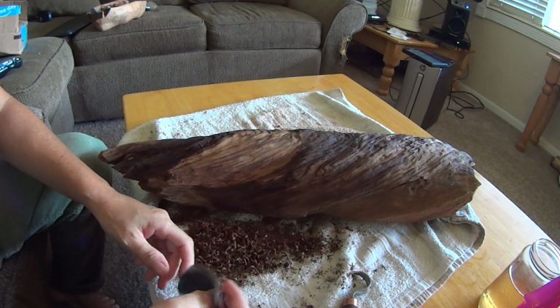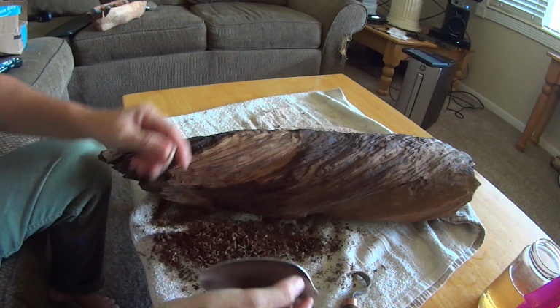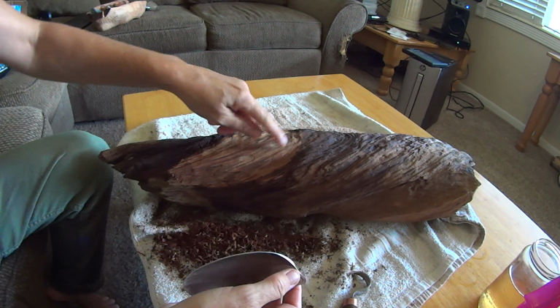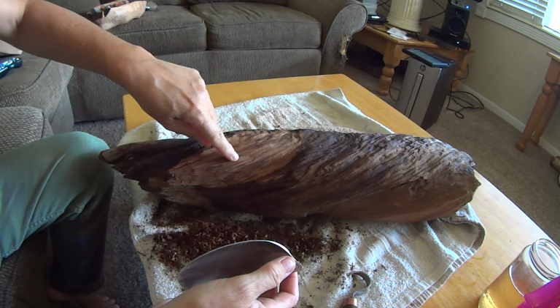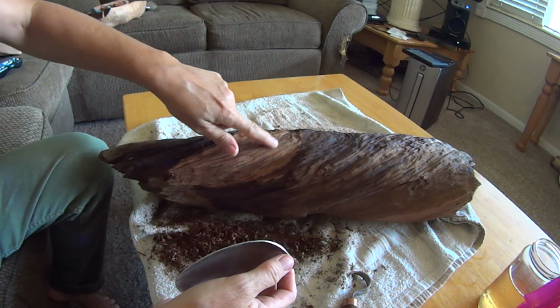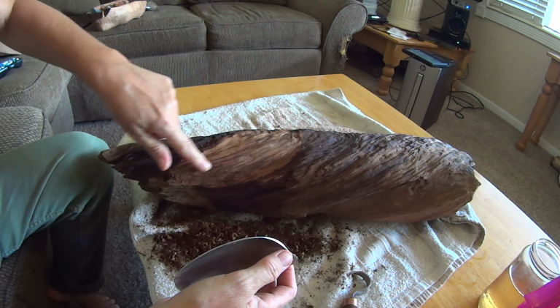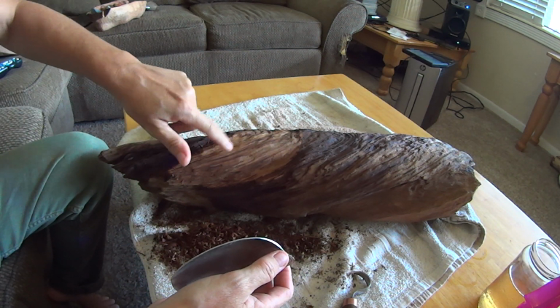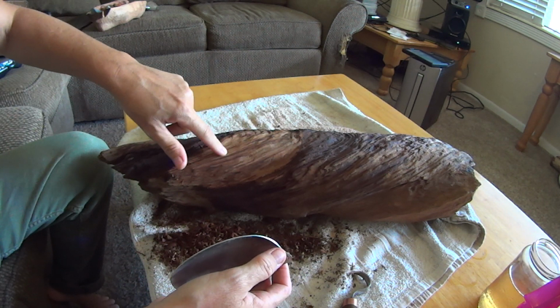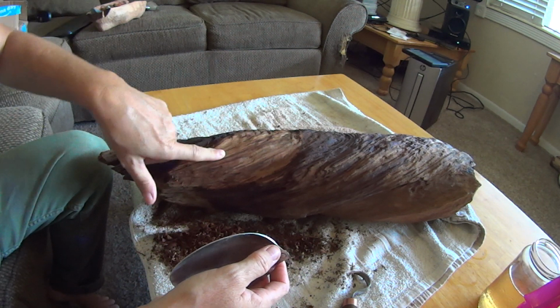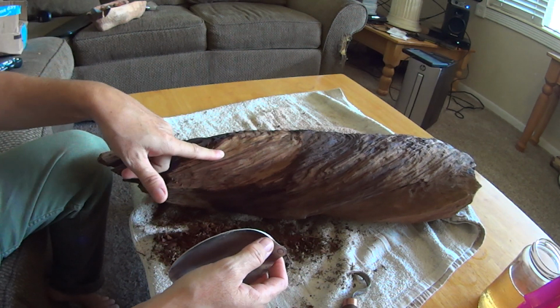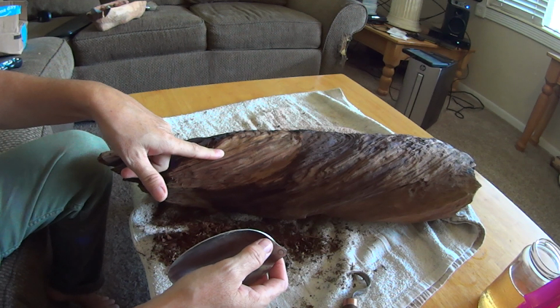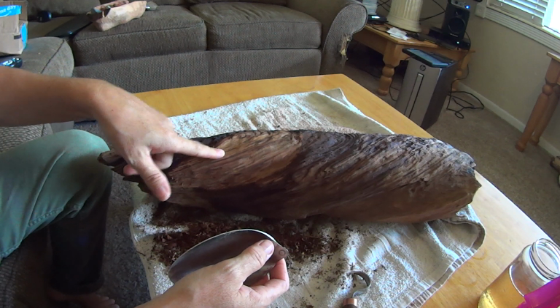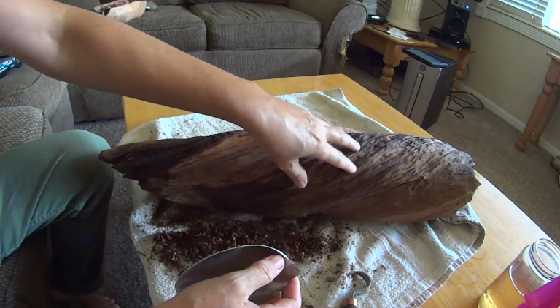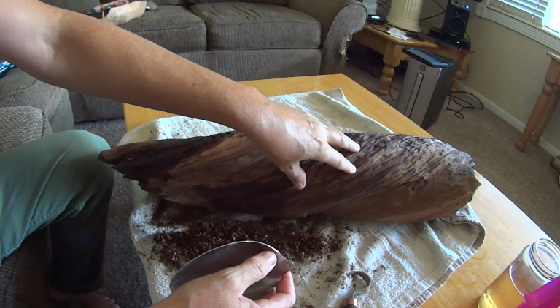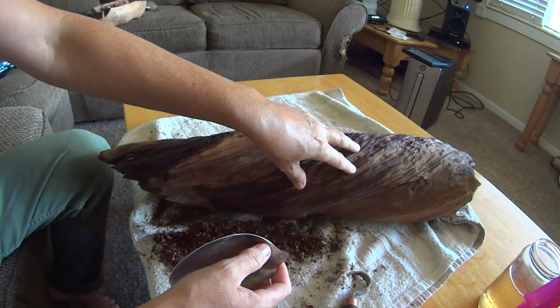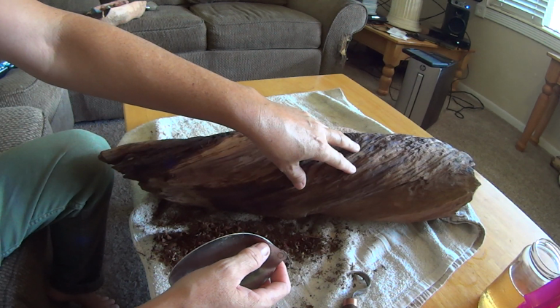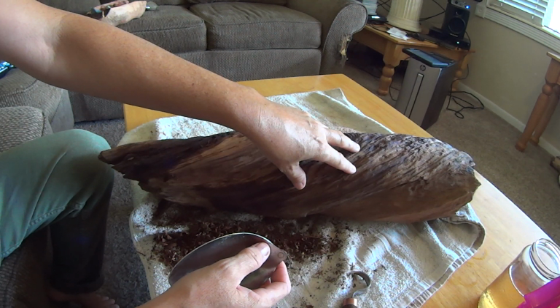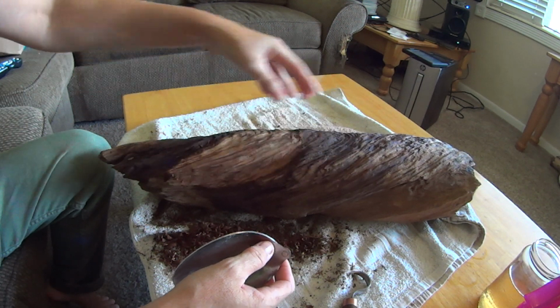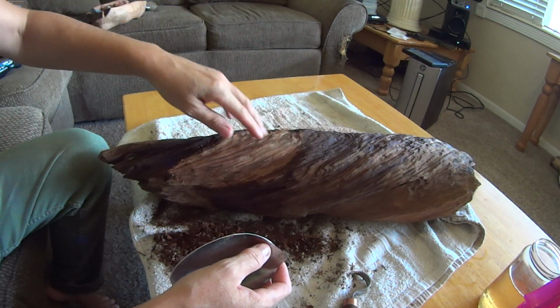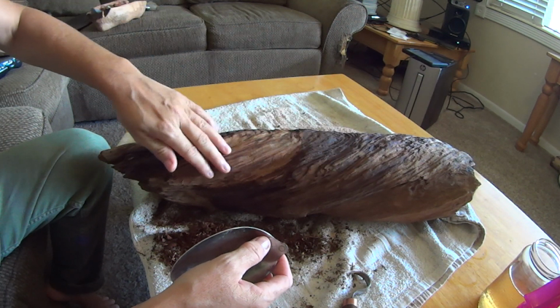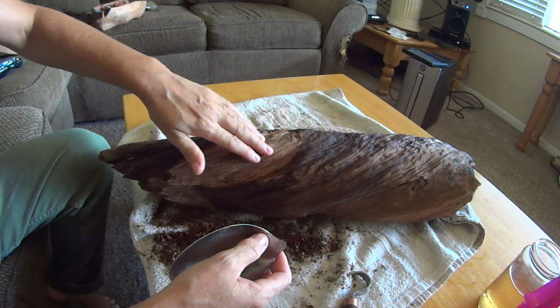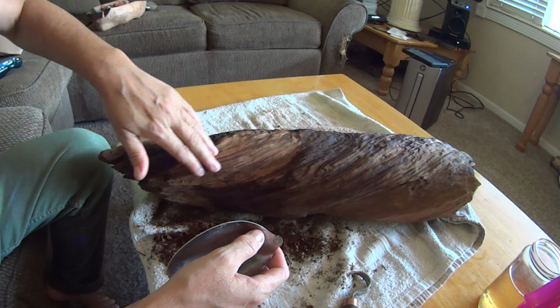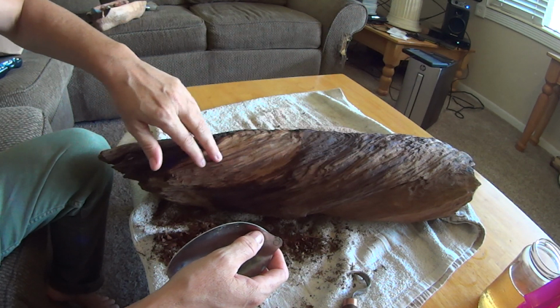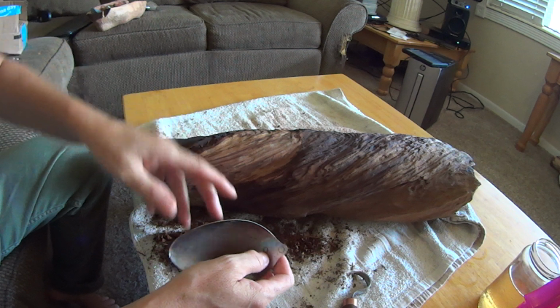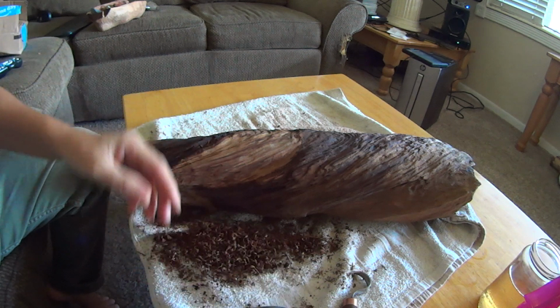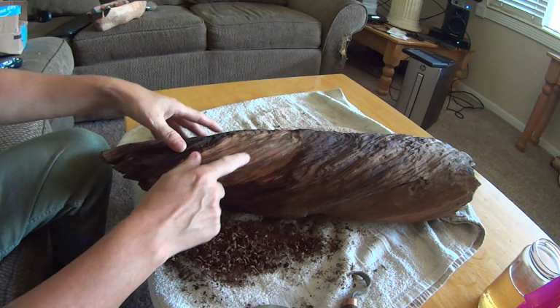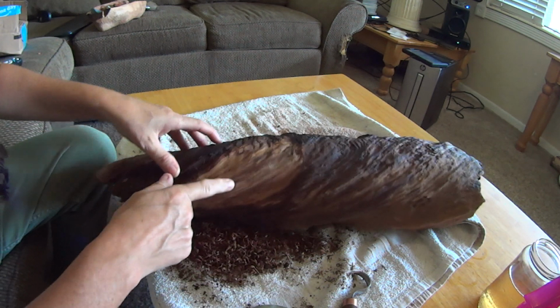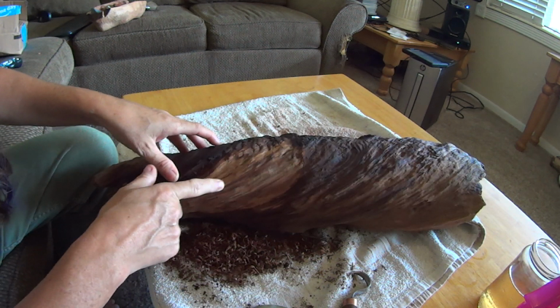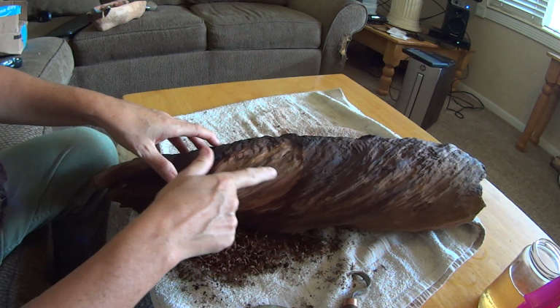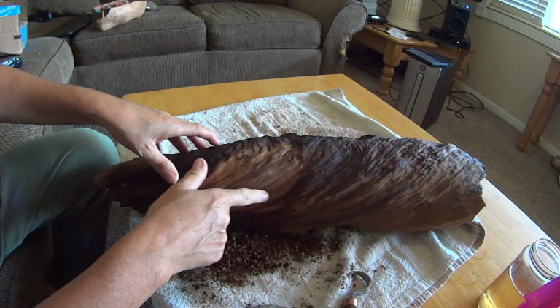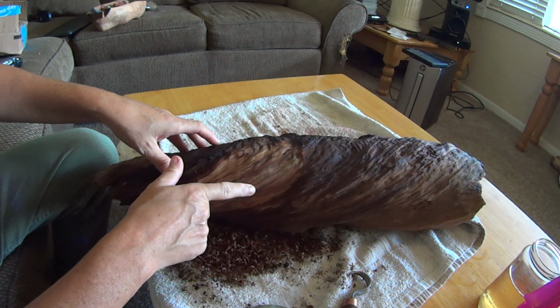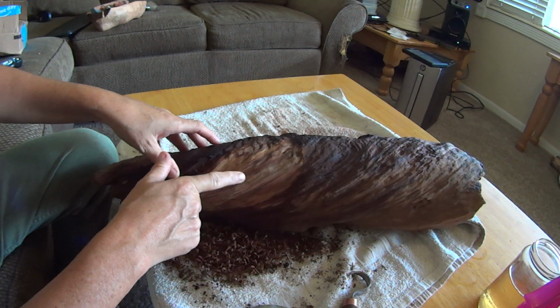I've just started cleaning this piece of driftwood. This area looks horrible, but this area is pretty clean and nice. It has different shades of red.